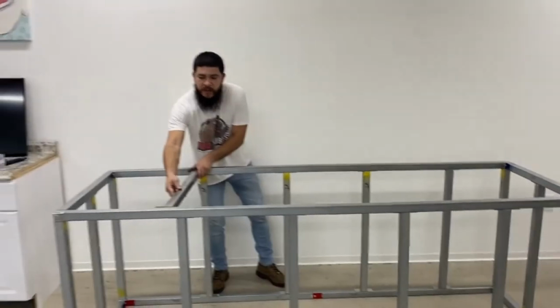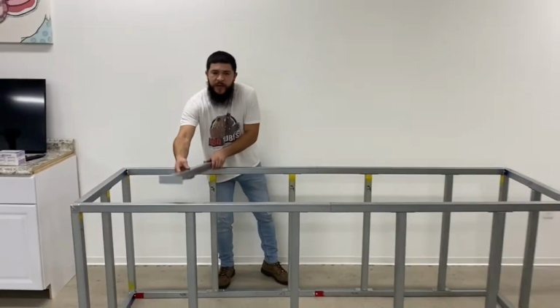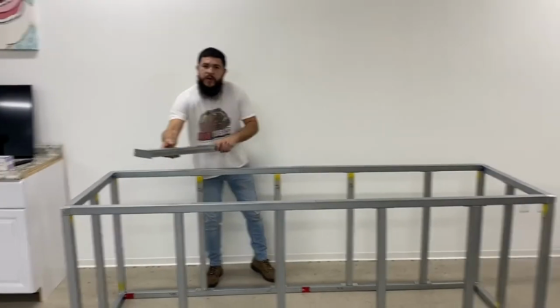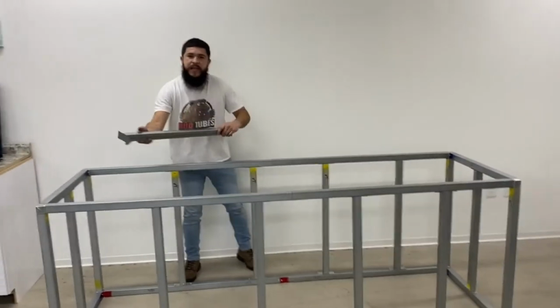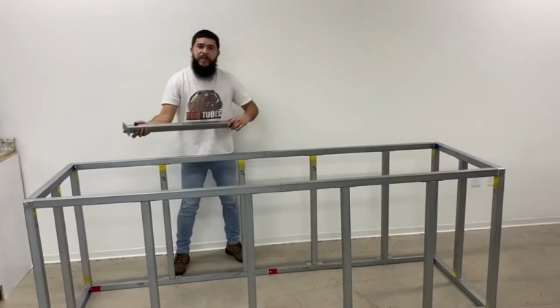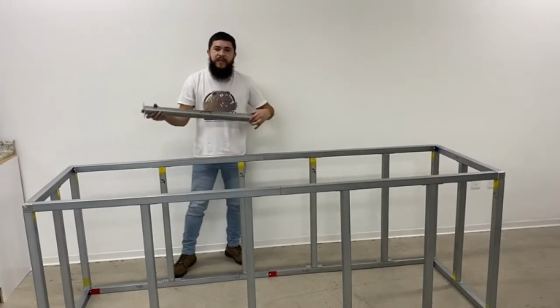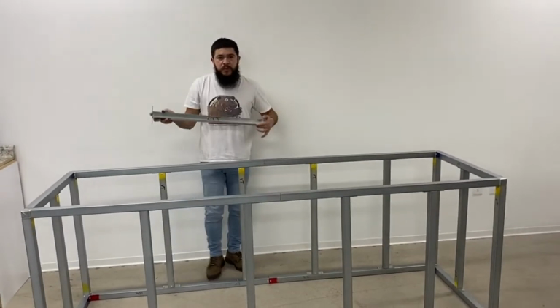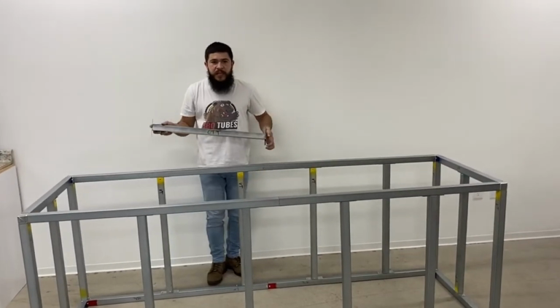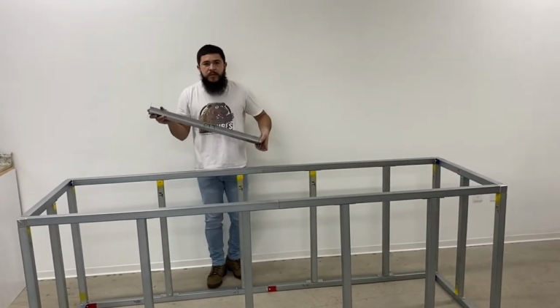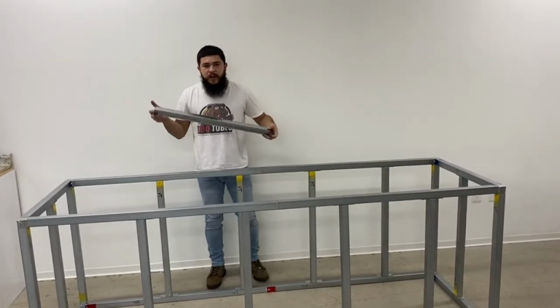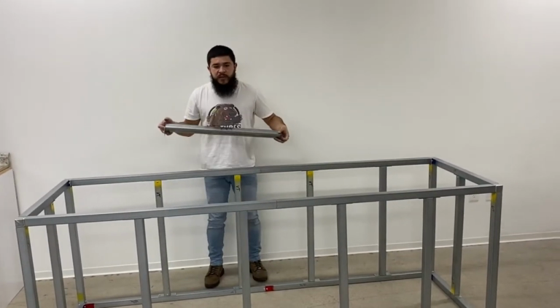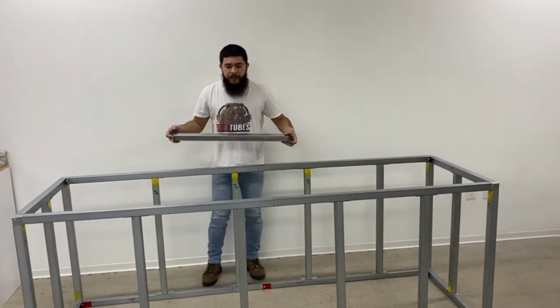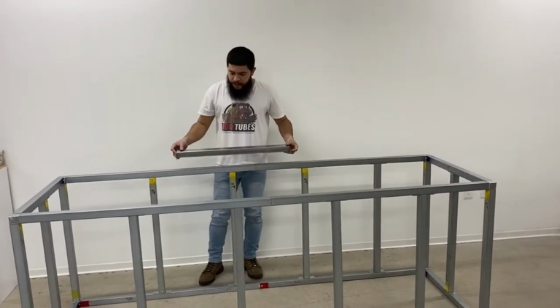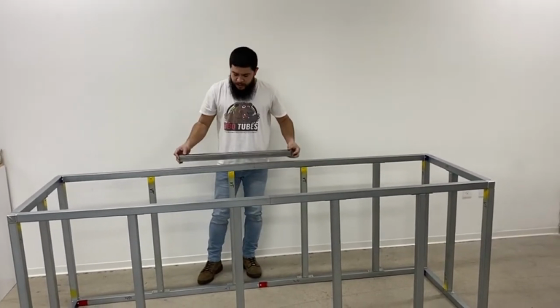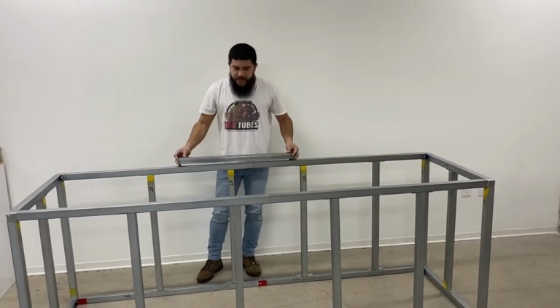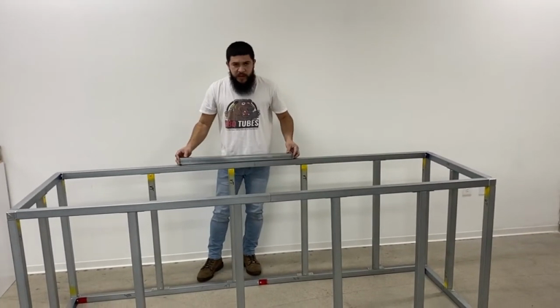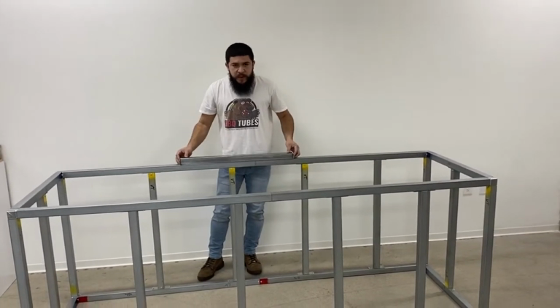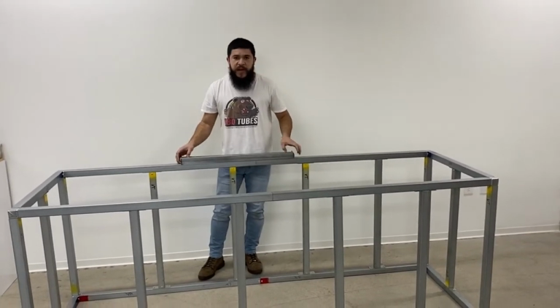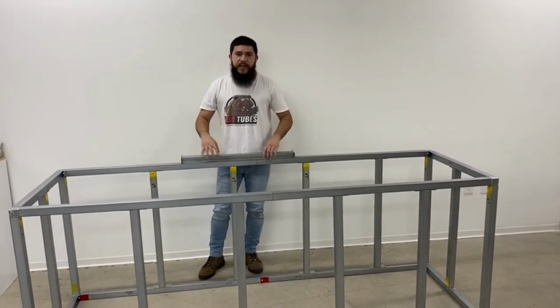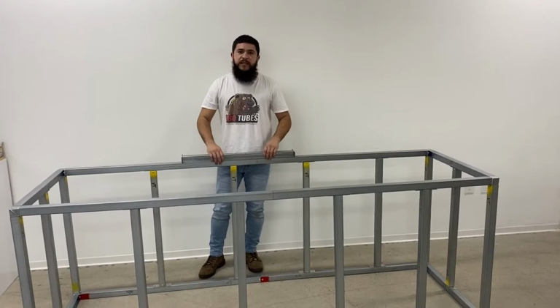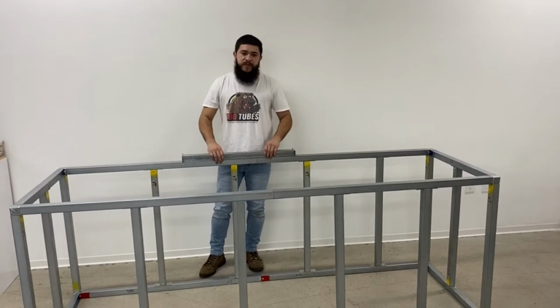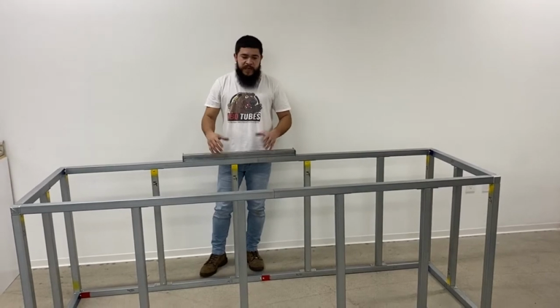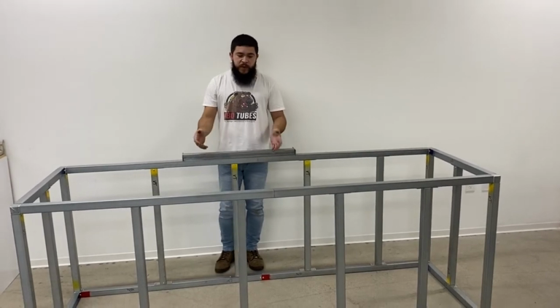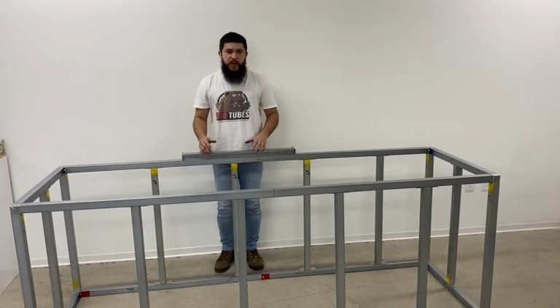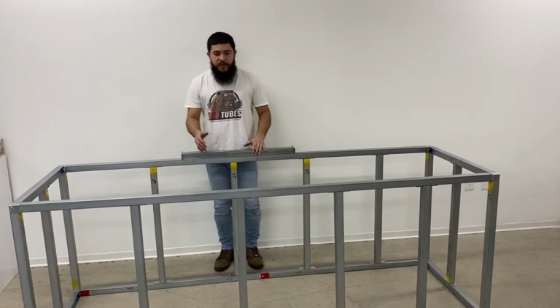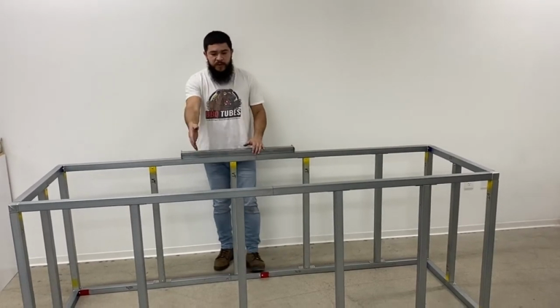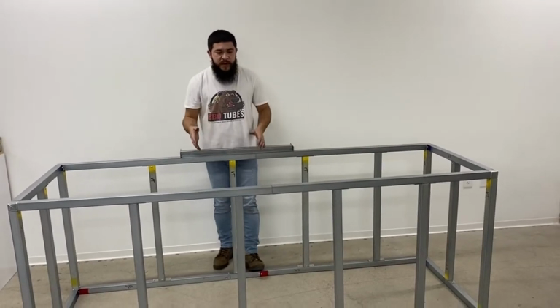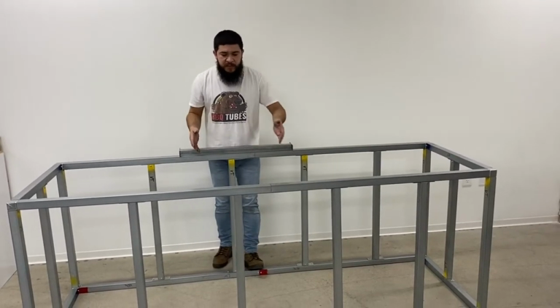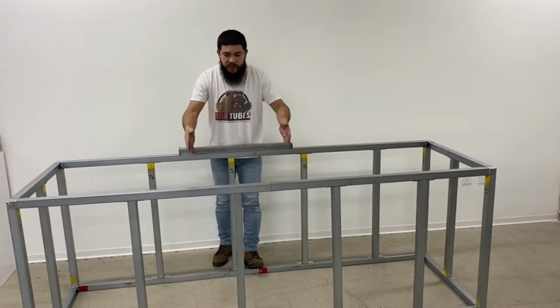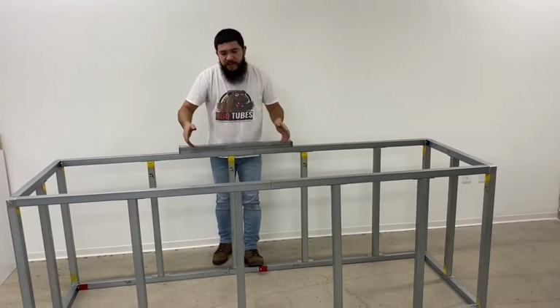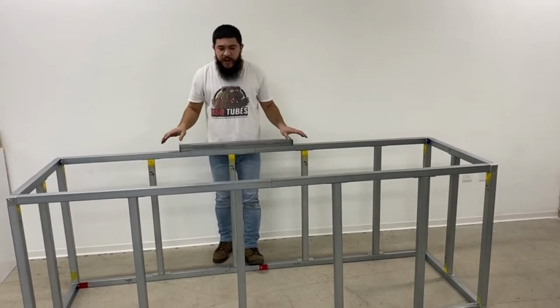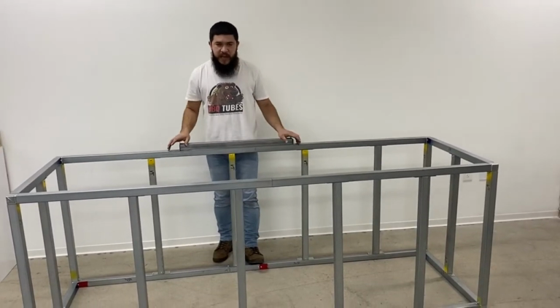We don't know exactly how many countertop supports you'll need, so they are sold separately. We call these CTTs. They do come with your cutout kits — for example, your grill will come with two countertop supports on the left and right side.